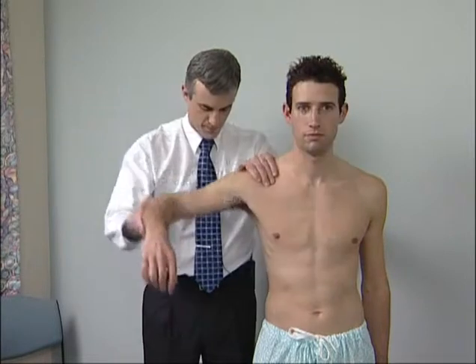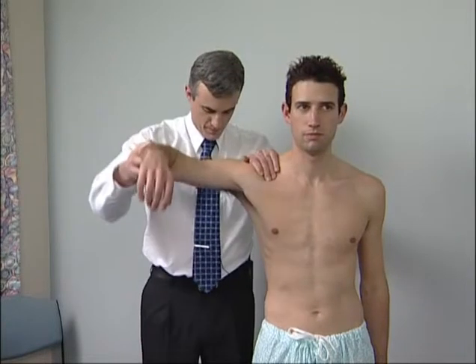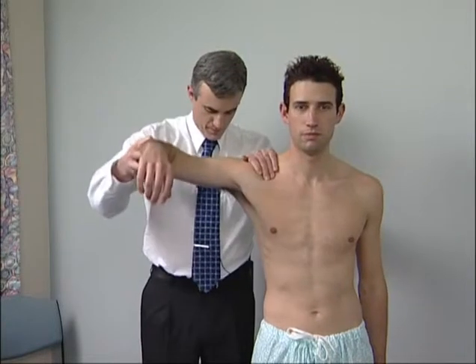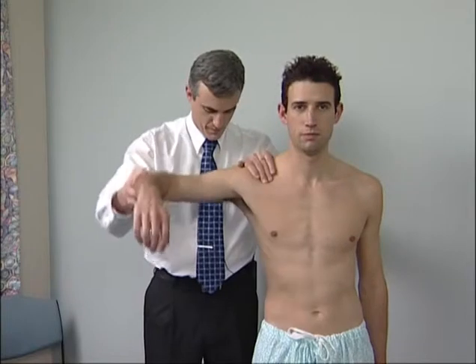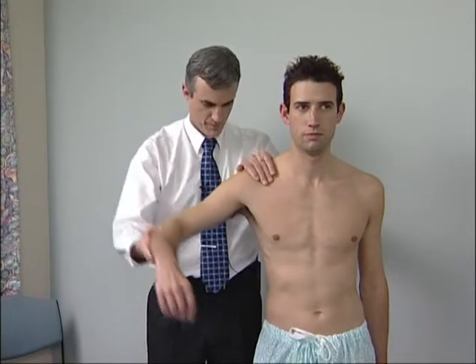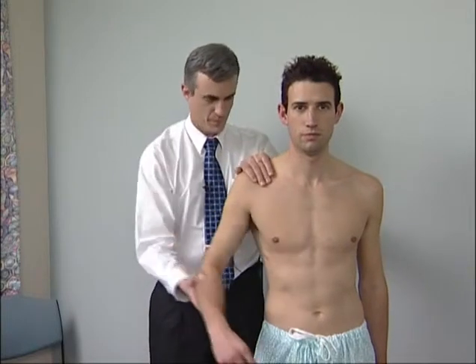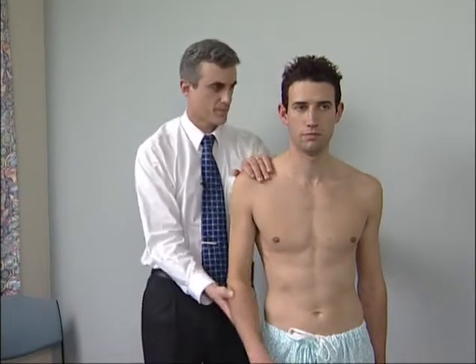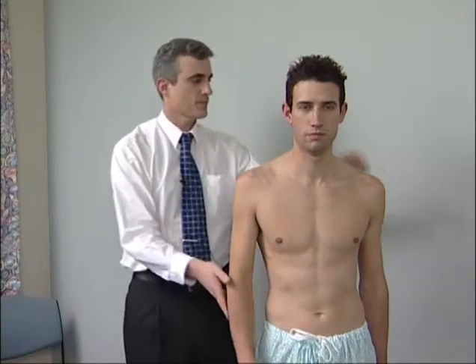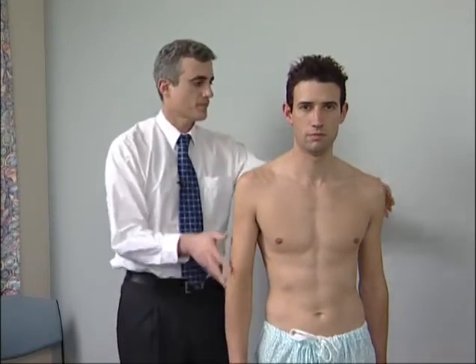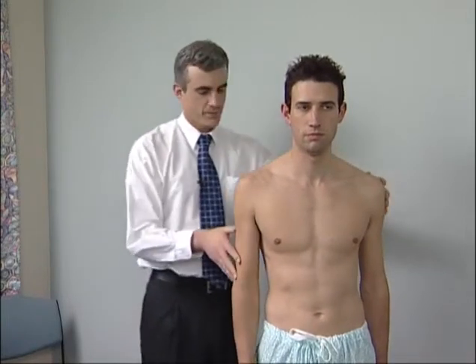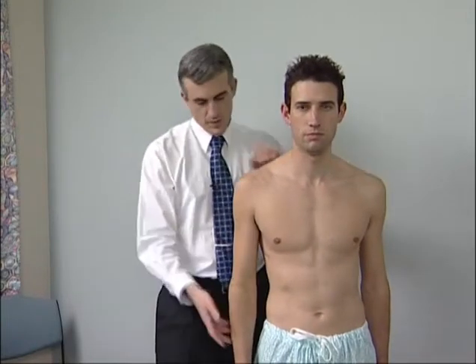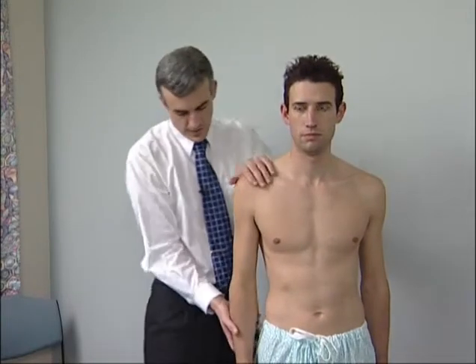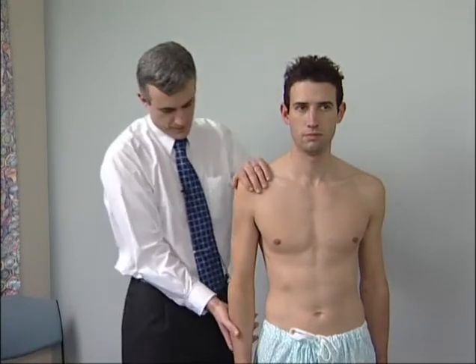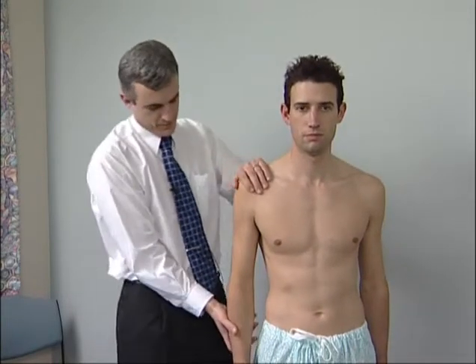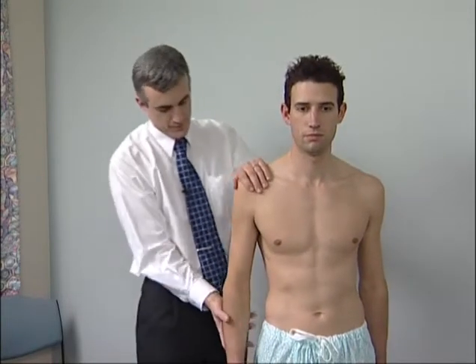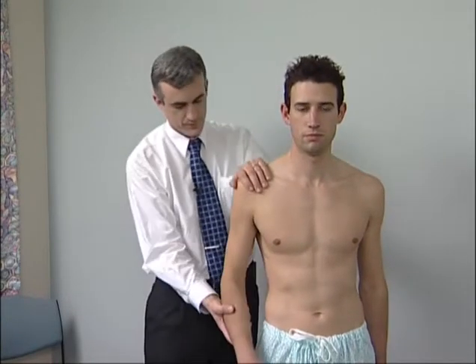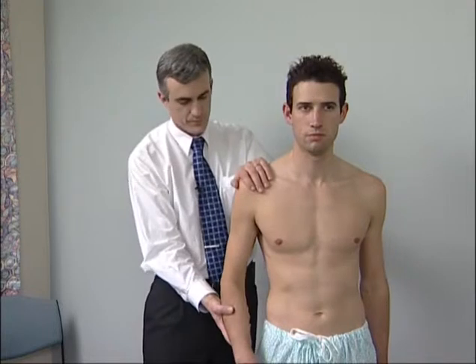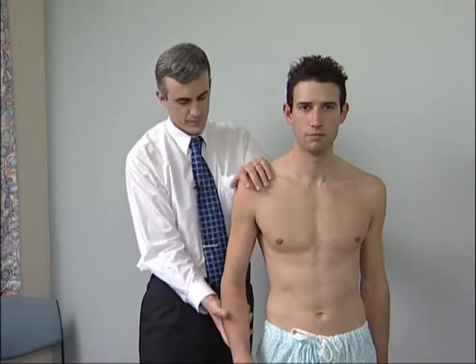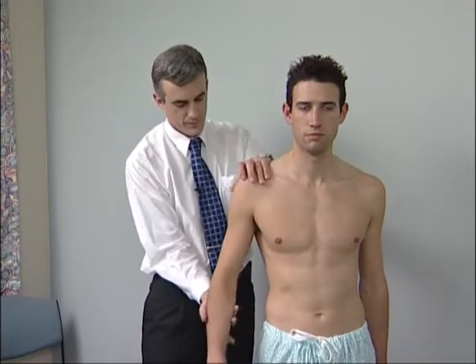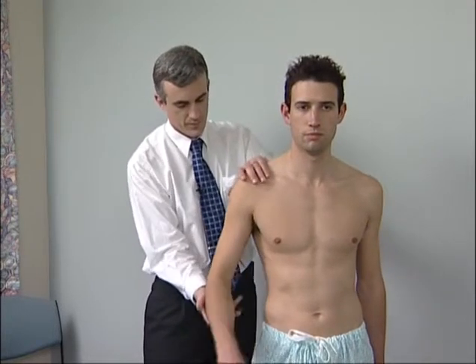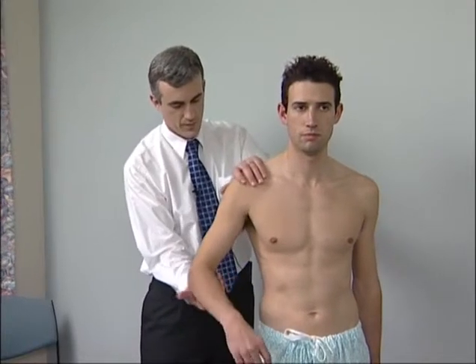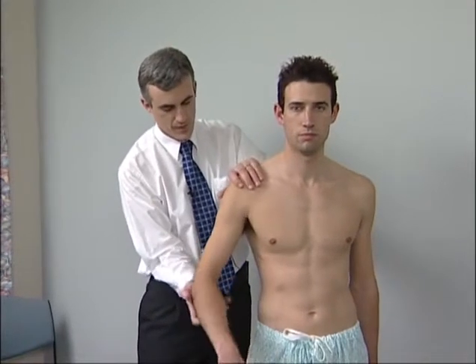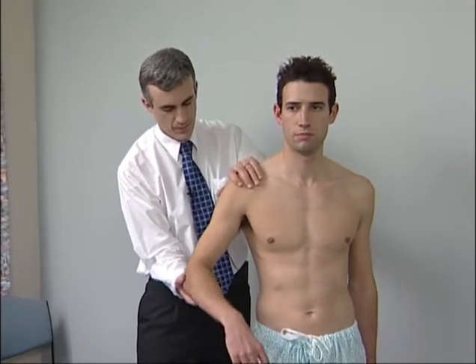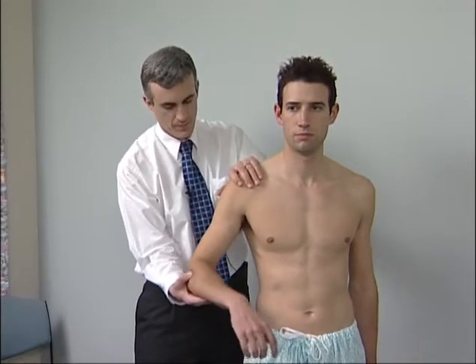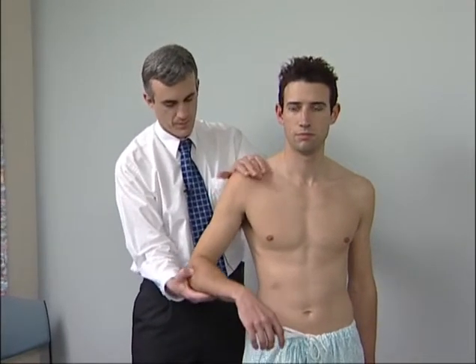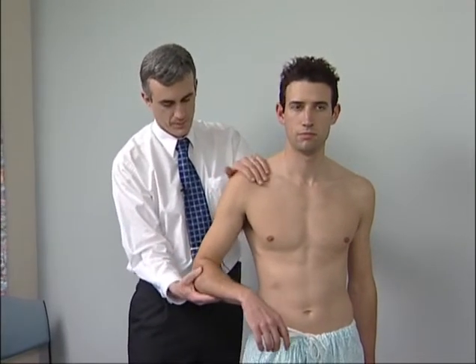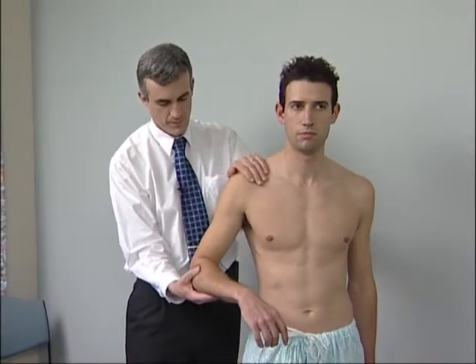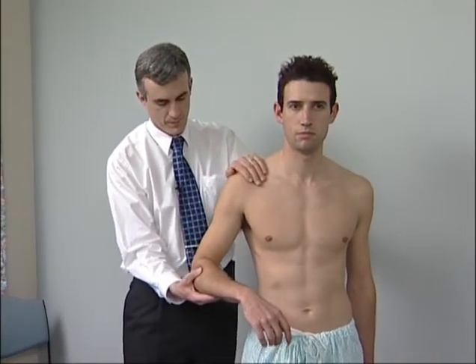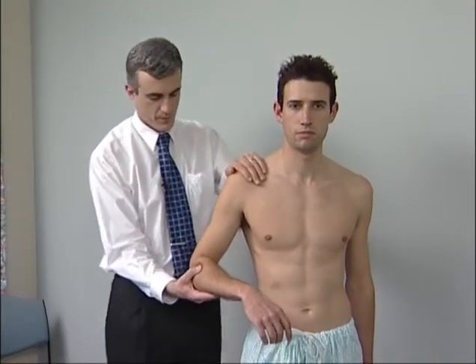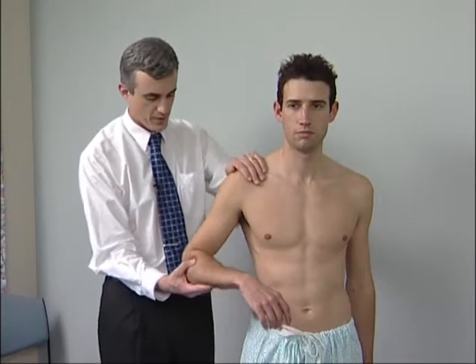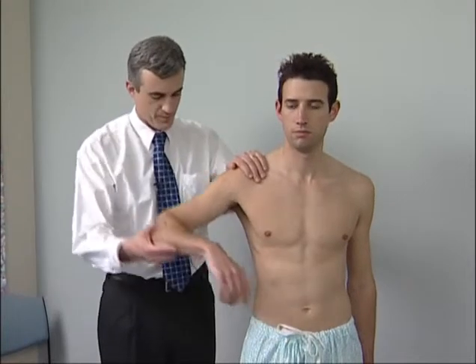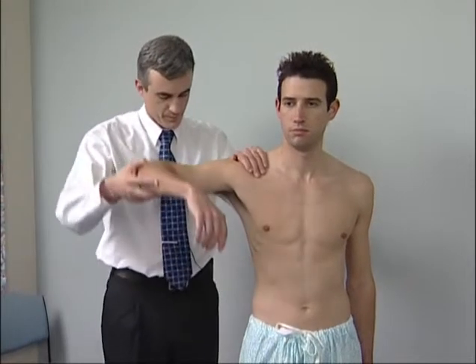Move the joint. Abduction: for the right shoulder, the examiner stands behind the patient, resting the left hand on the patient's shoulder while the right hand abducts the elbow from the shoulder.